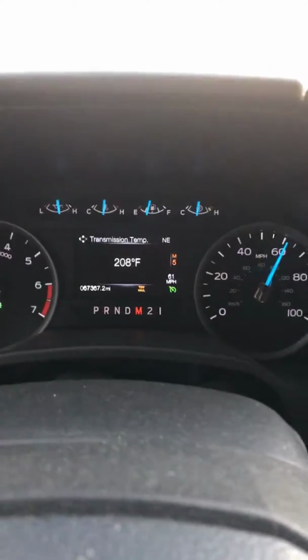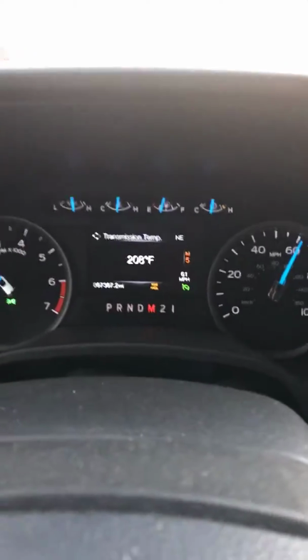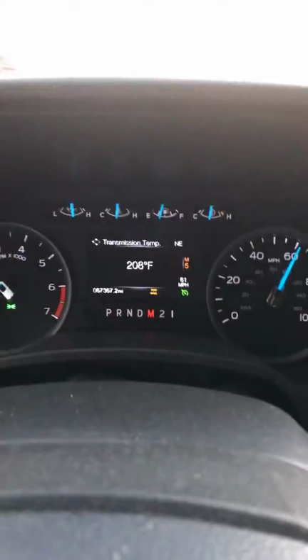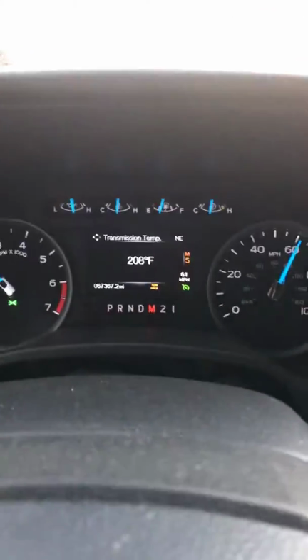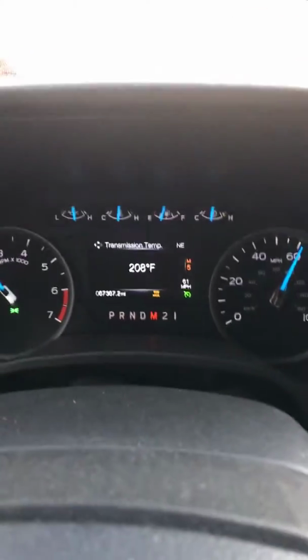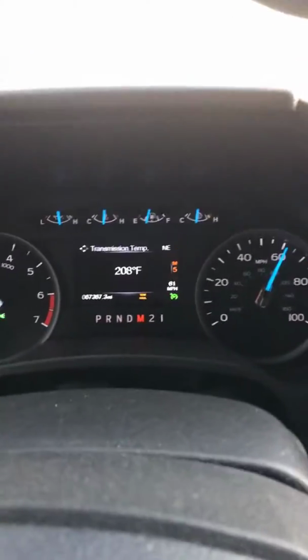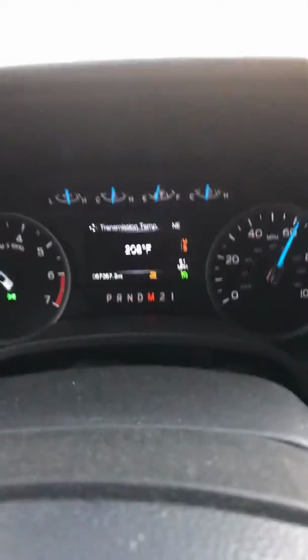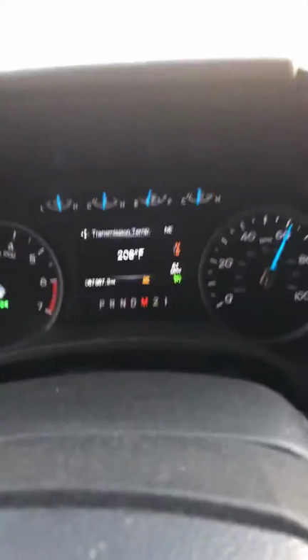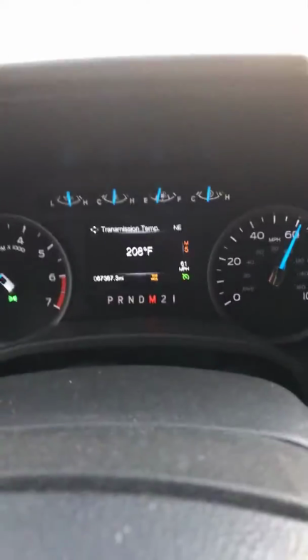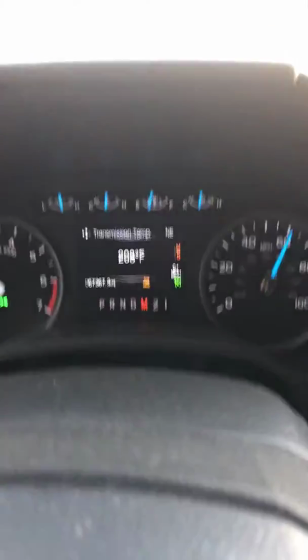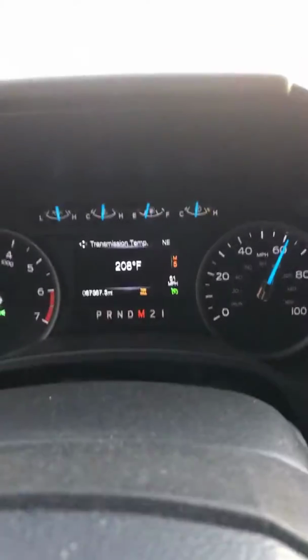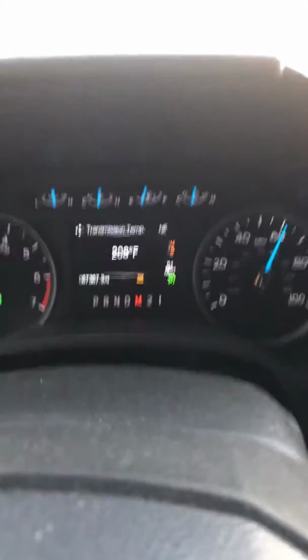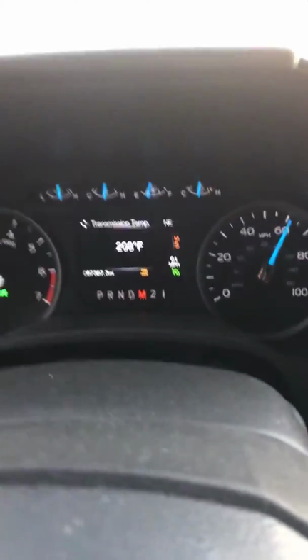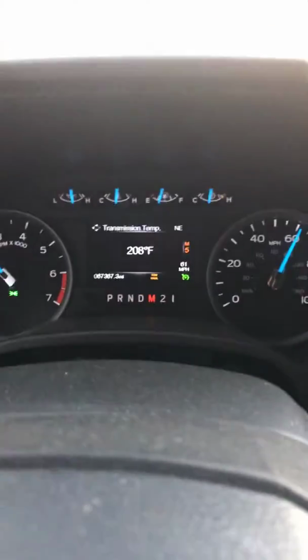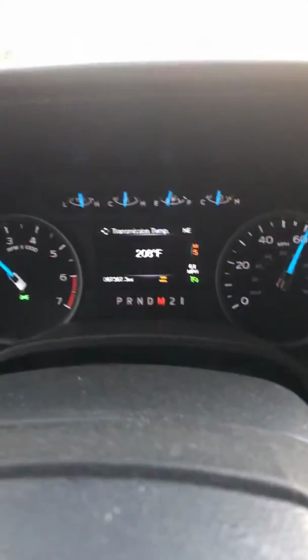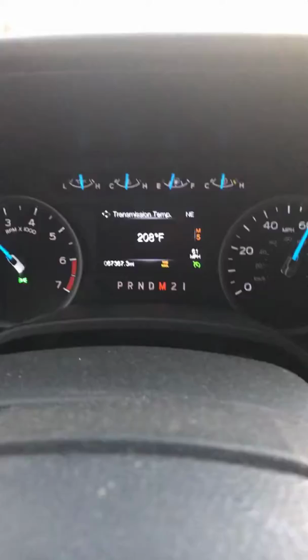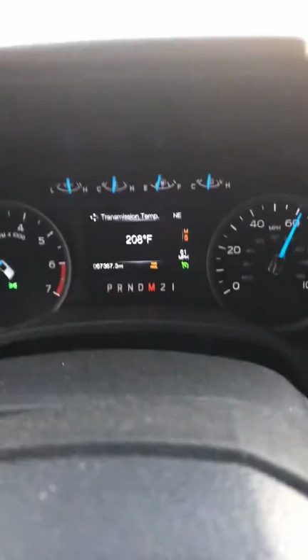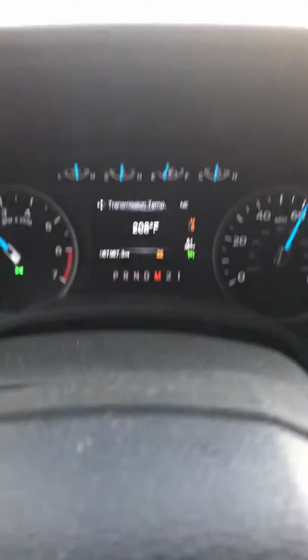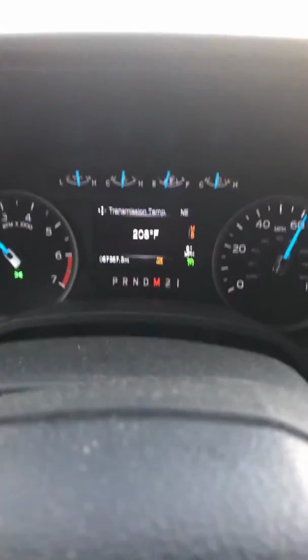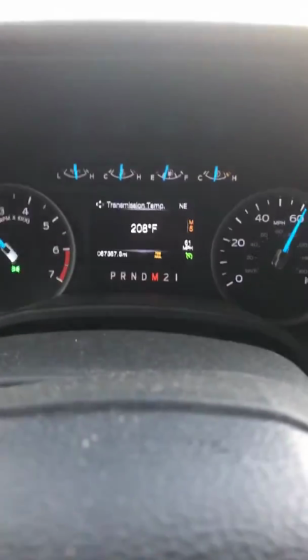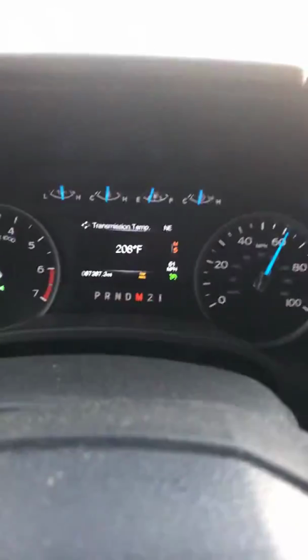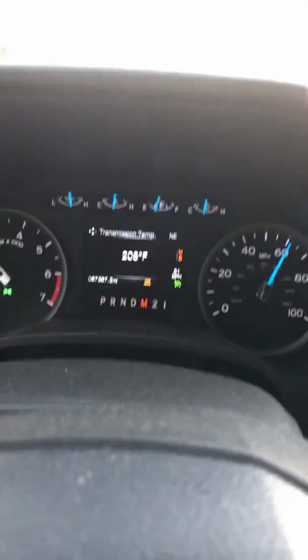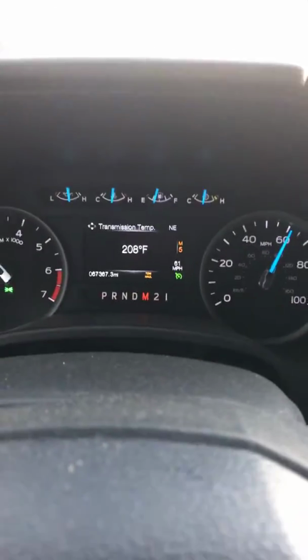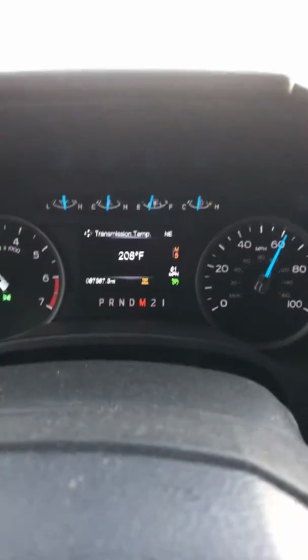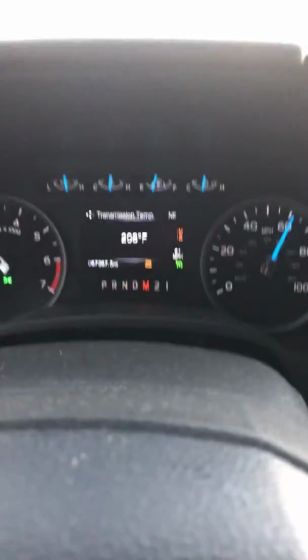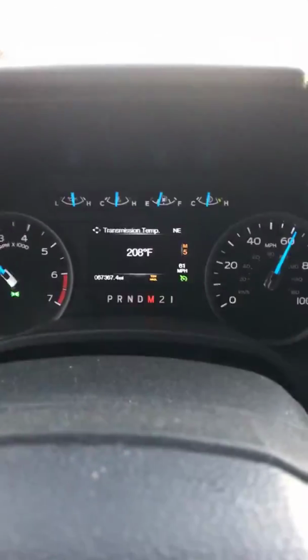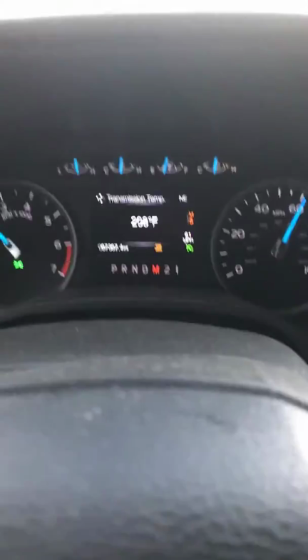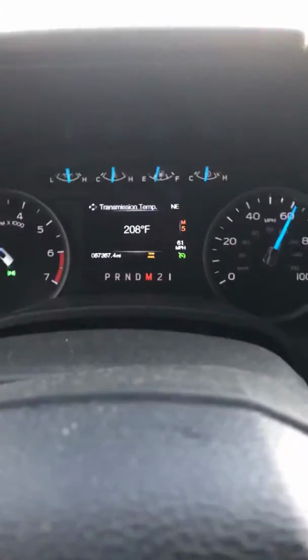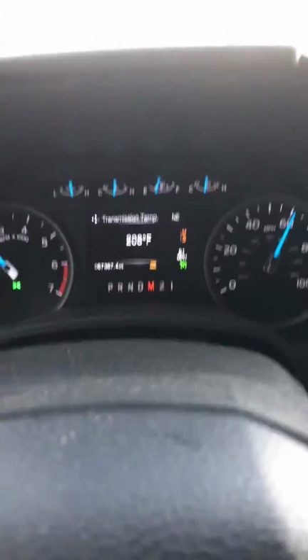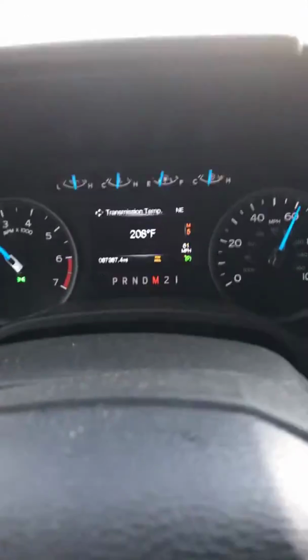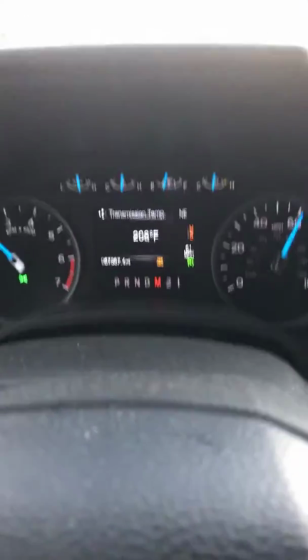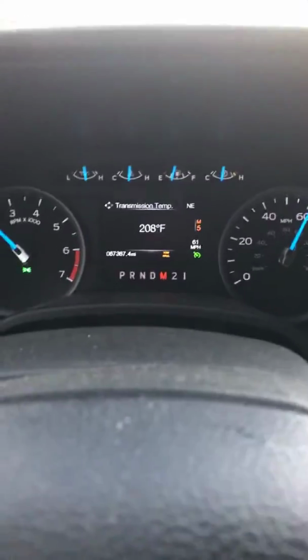Trans temperature is 200 degrees. After I get up to speed, I always lock my truck into manual mode, just eliminating unnecessary downshifts.